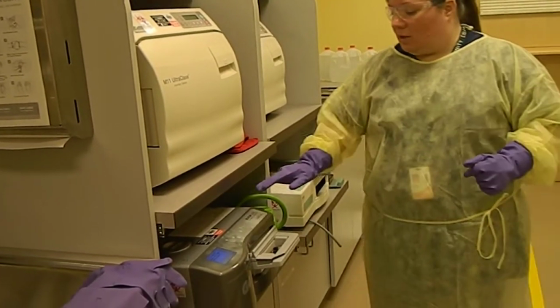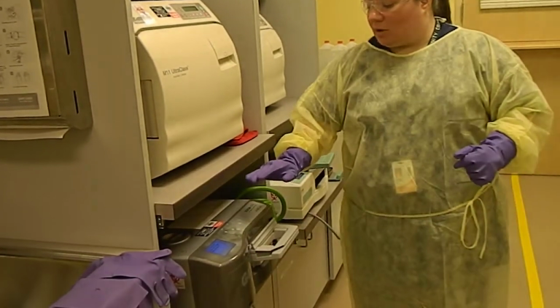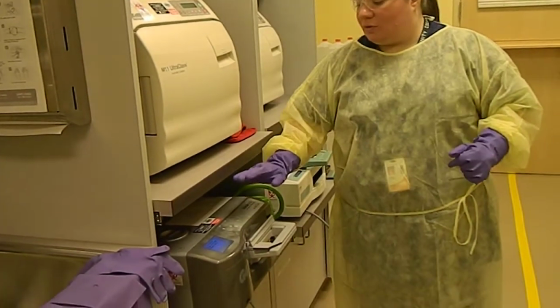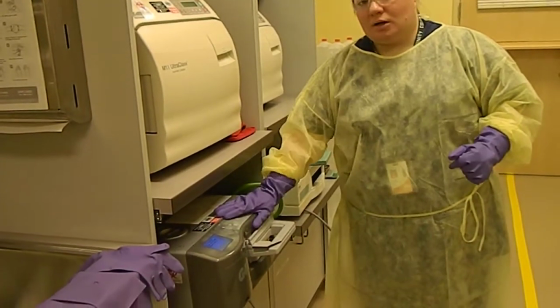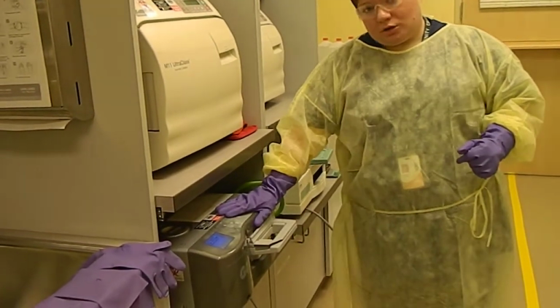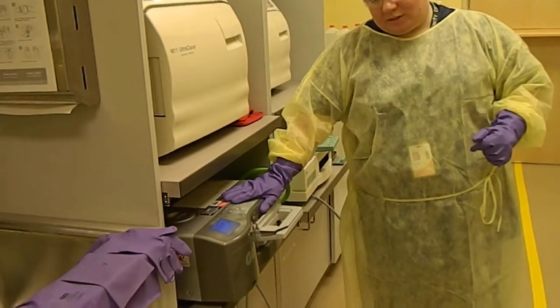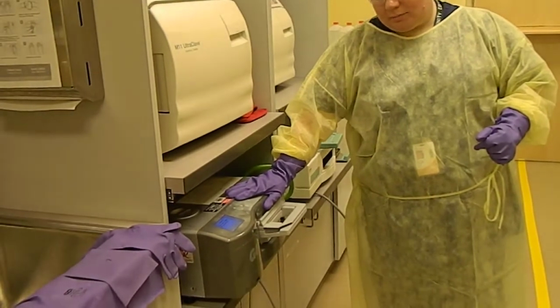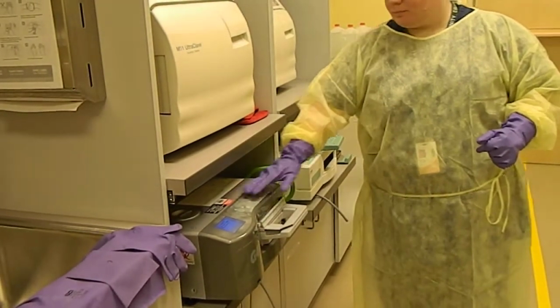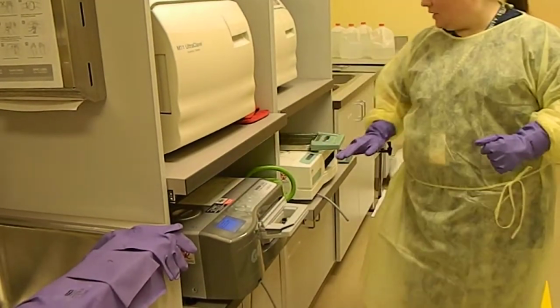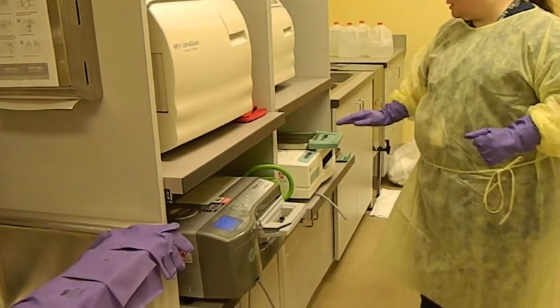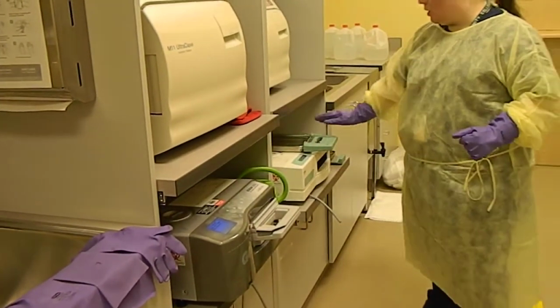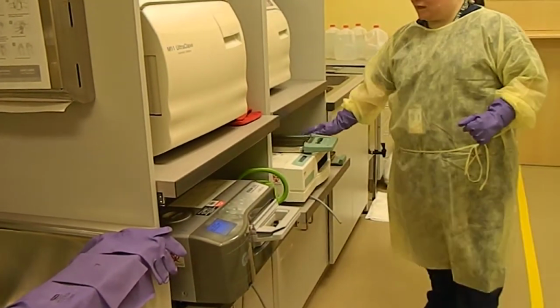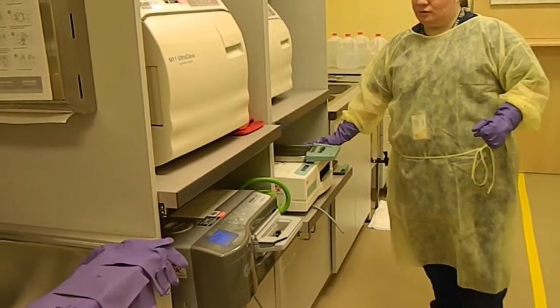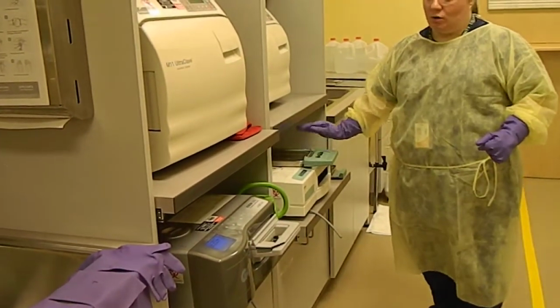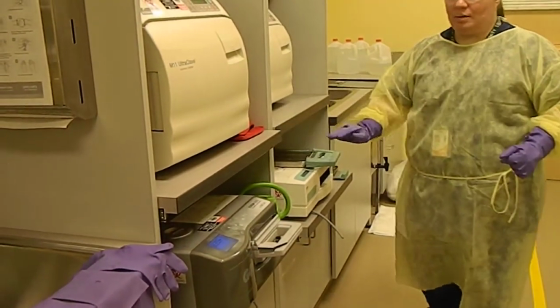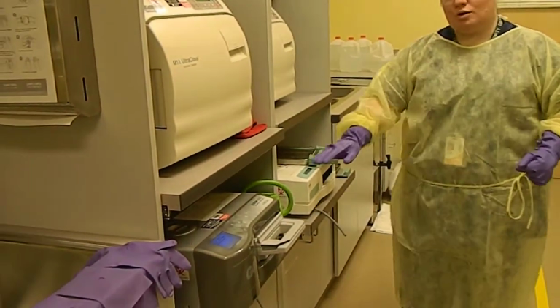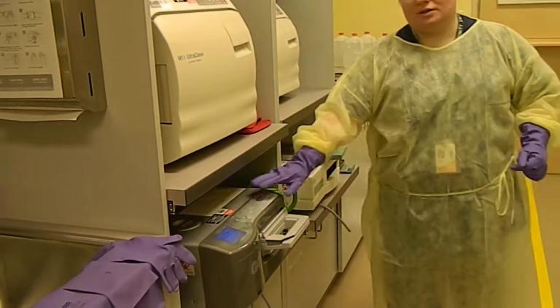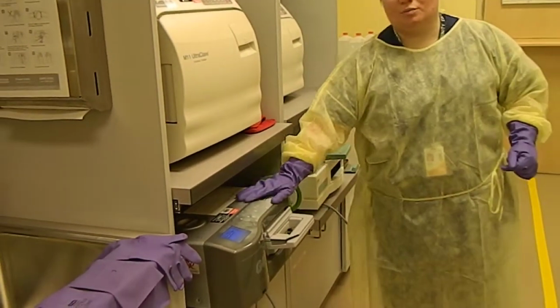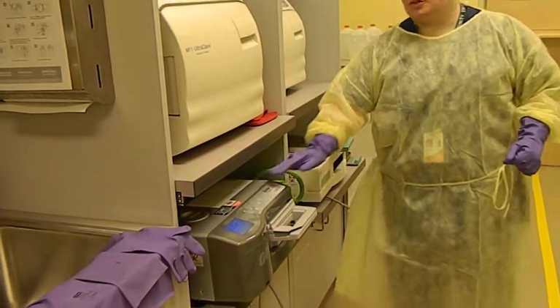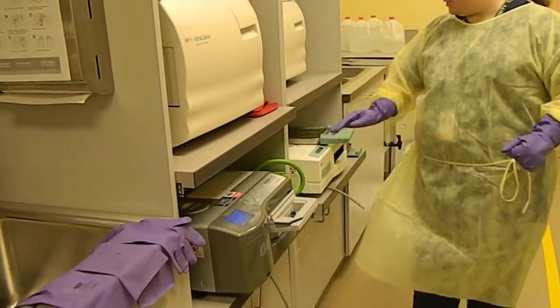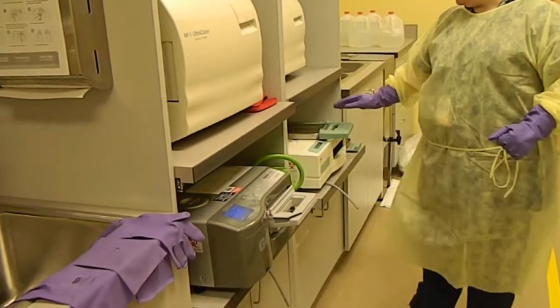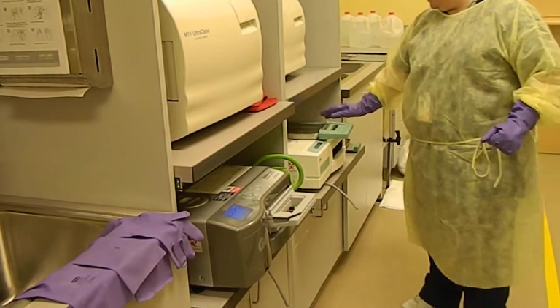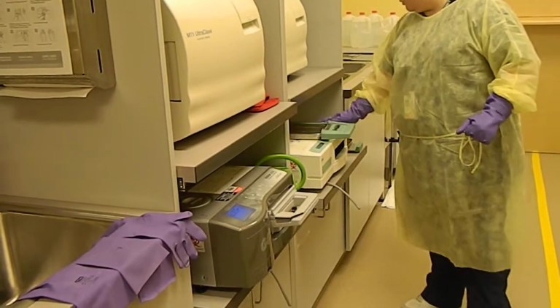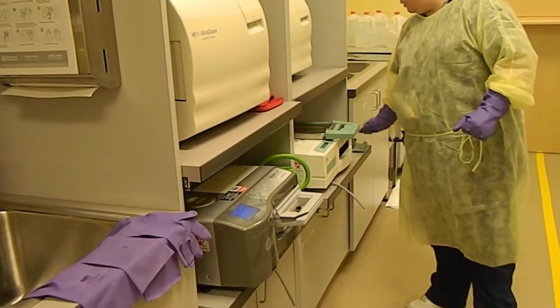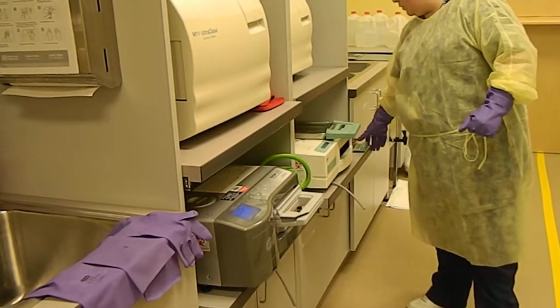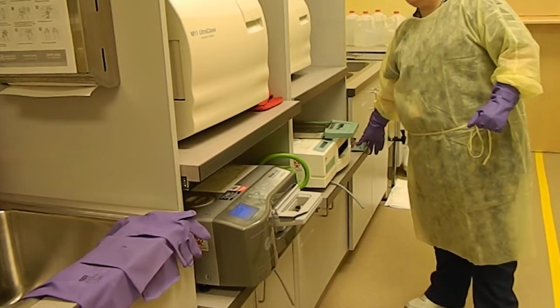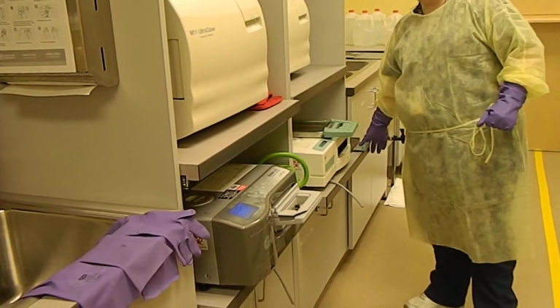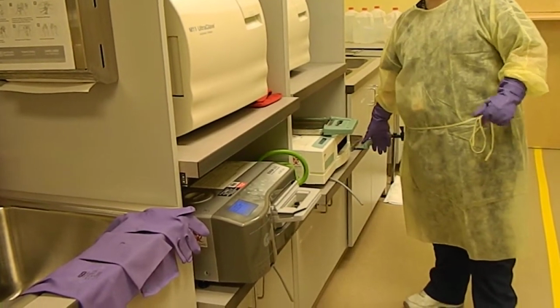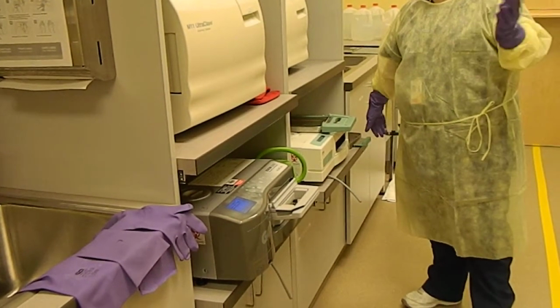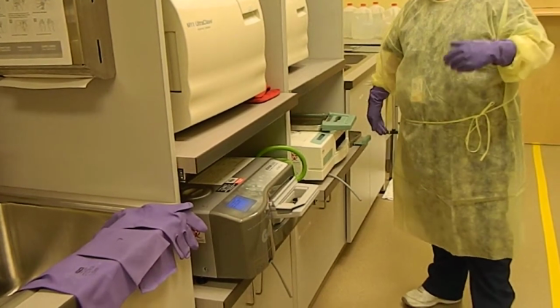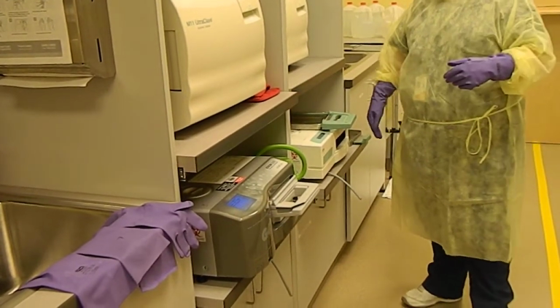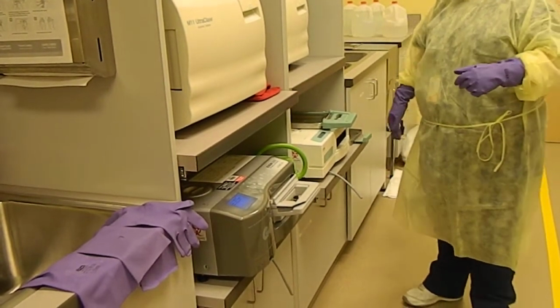This is our large Statim and this is our small Statim. You can fit a whole lot more into the large one, but we do use the small one as well for XCPs and other small things.